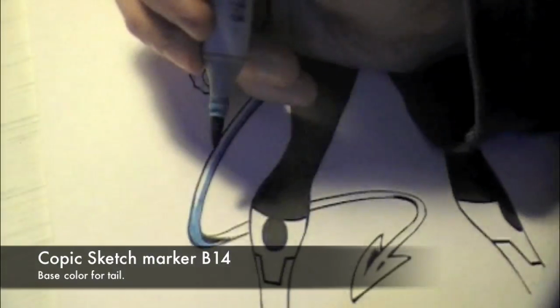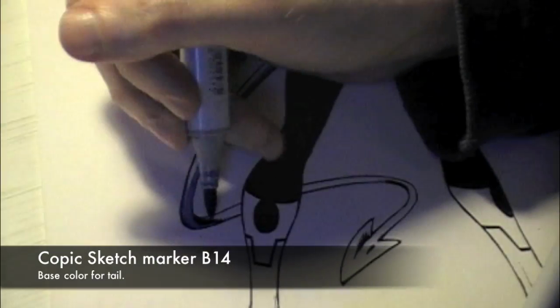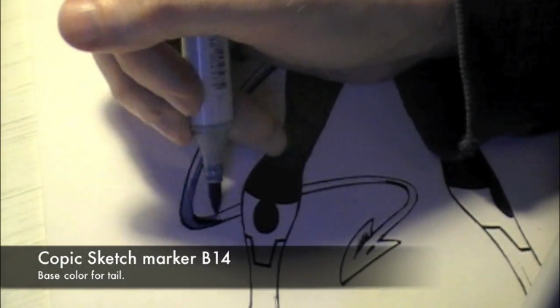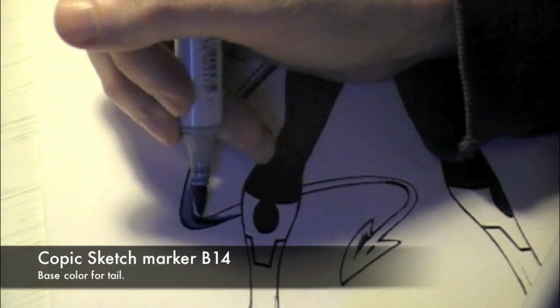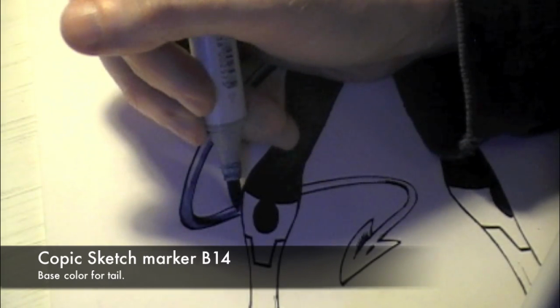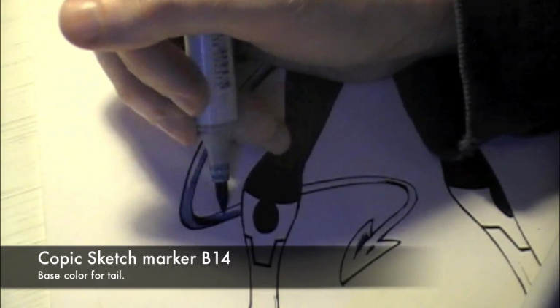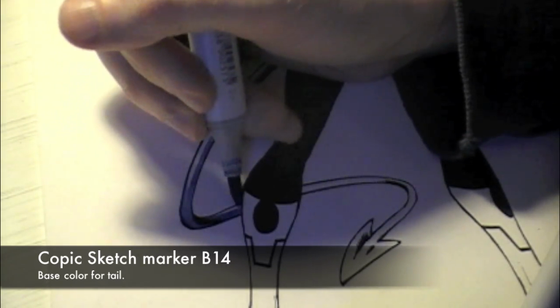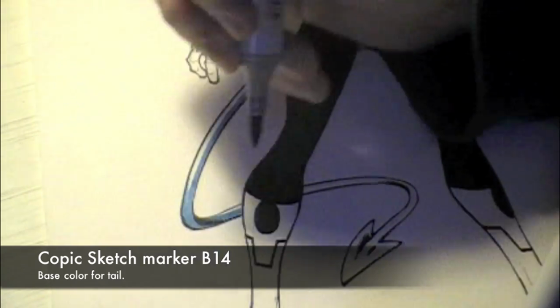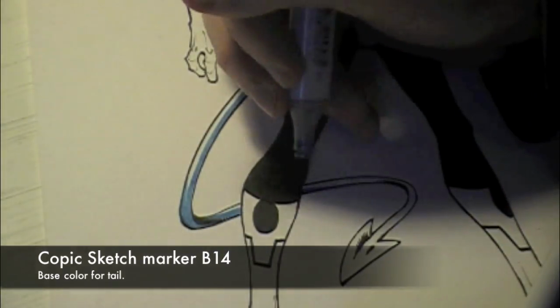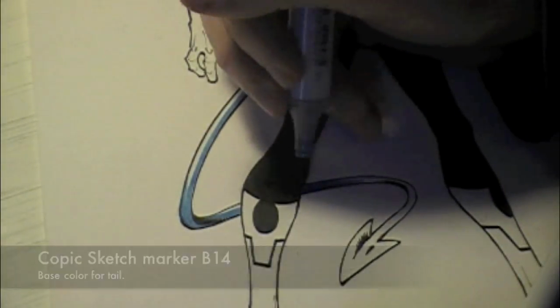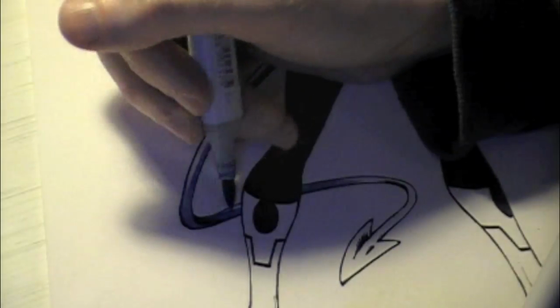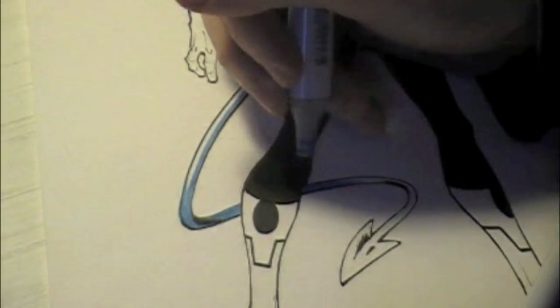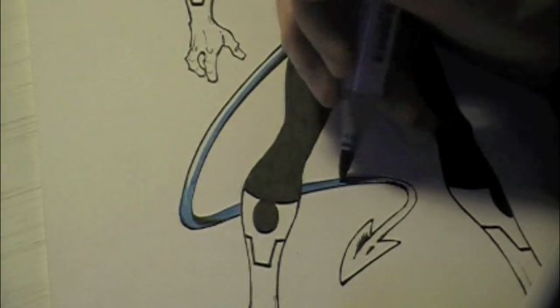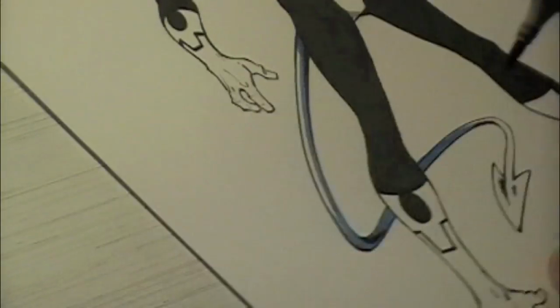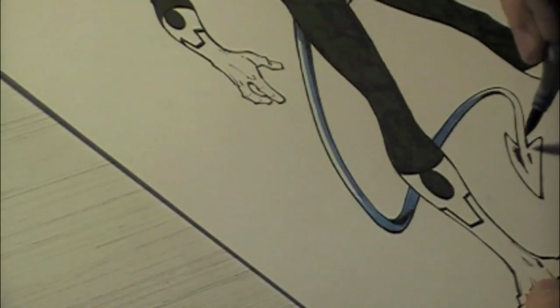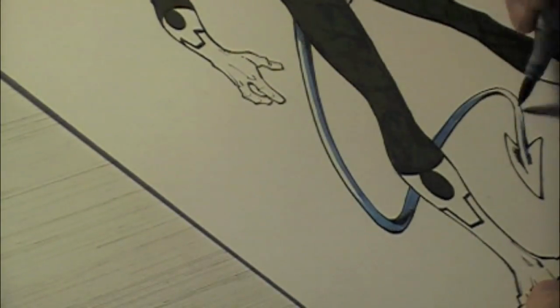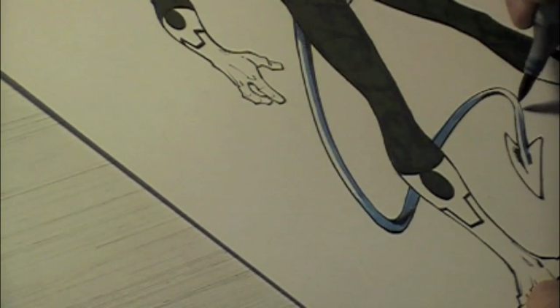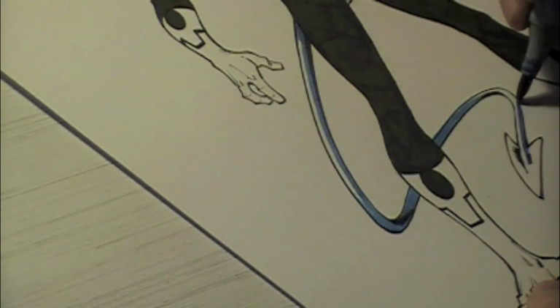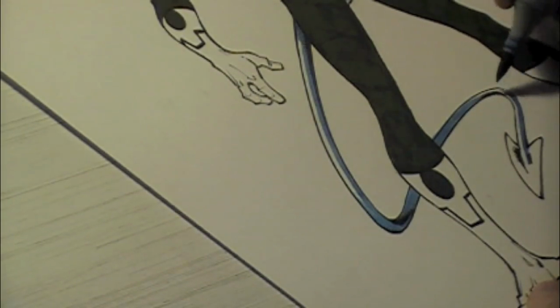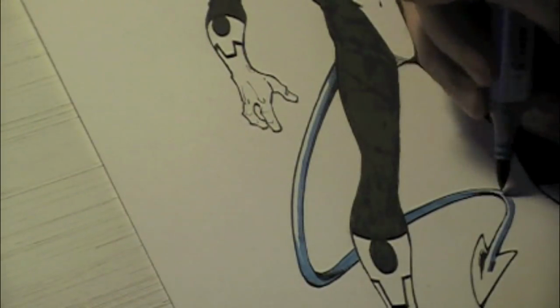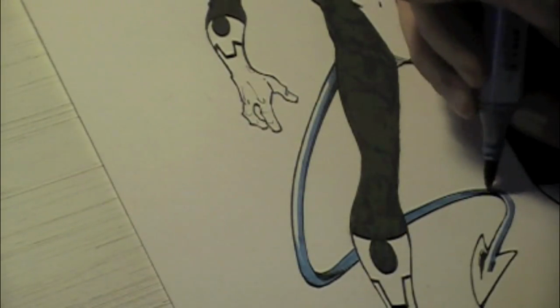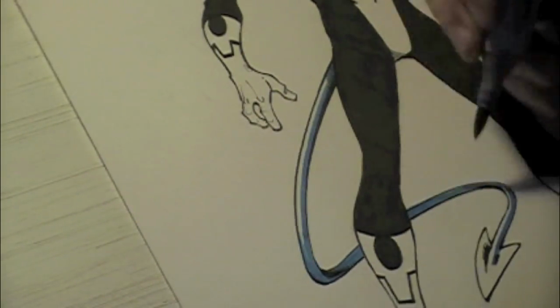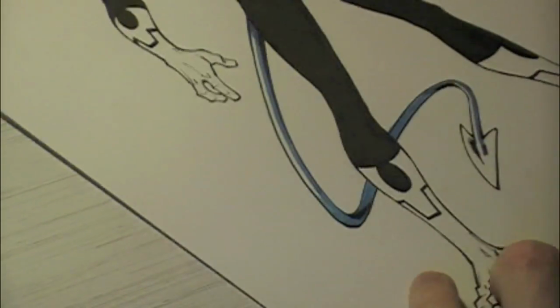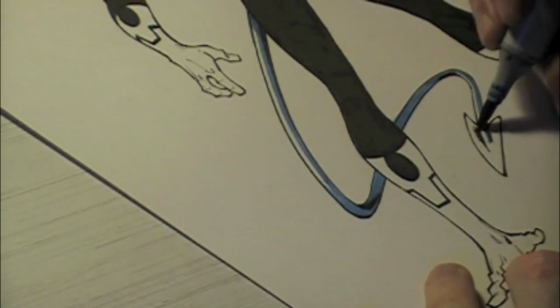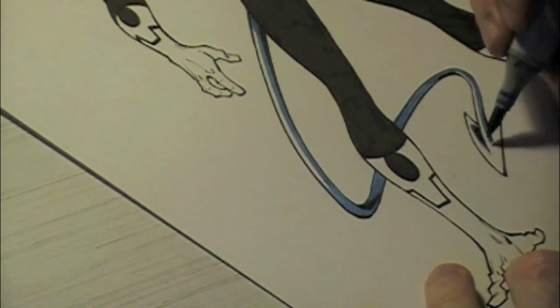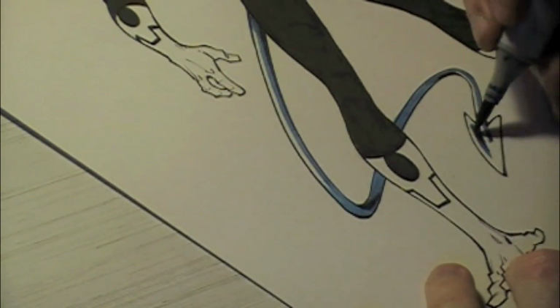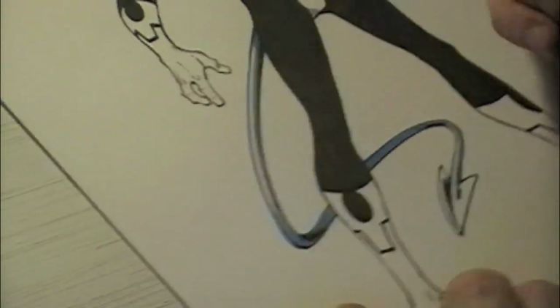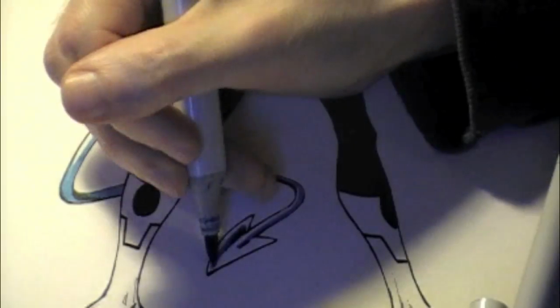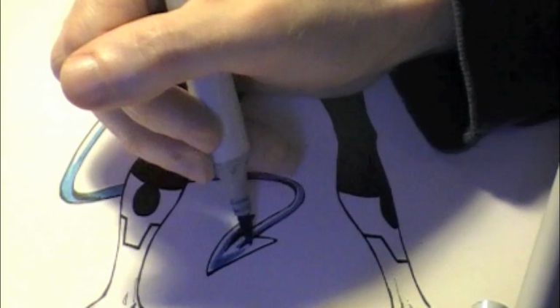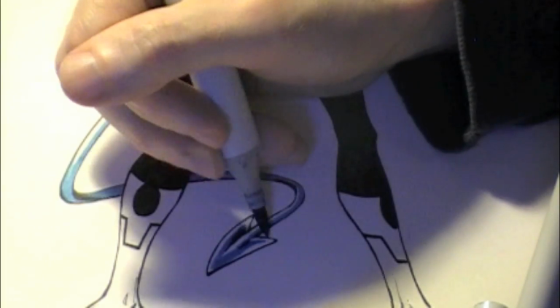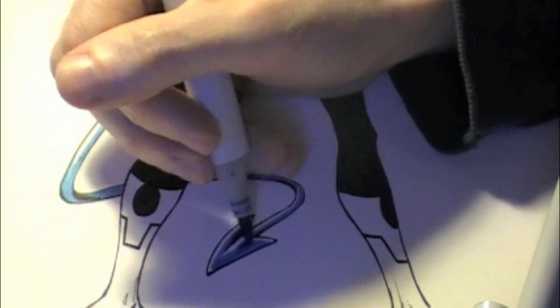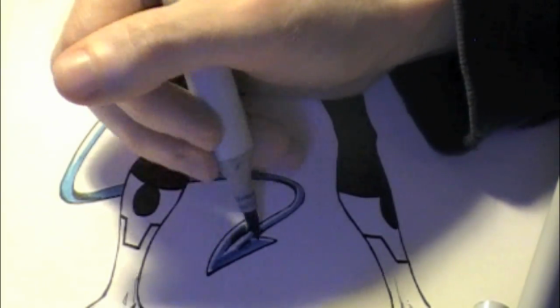With his tail I'm doing the same thing — B14 for the base coat and B45 for shading, for the consistency of the skin or fur tones that I've chosen here.